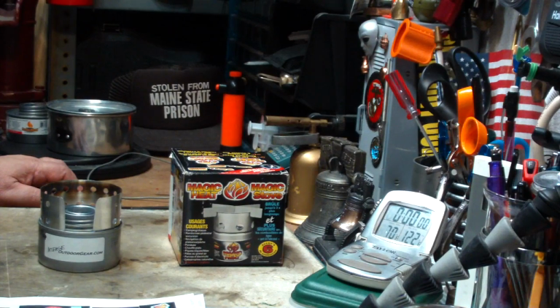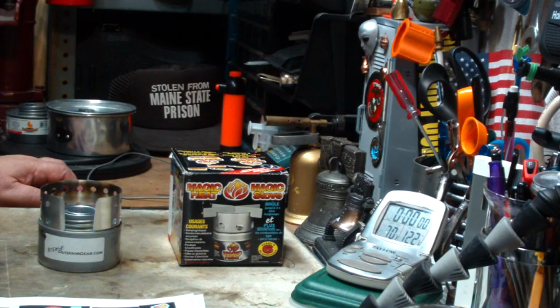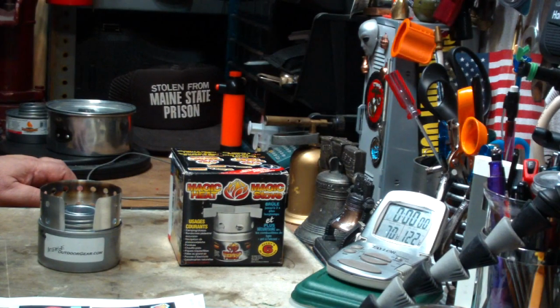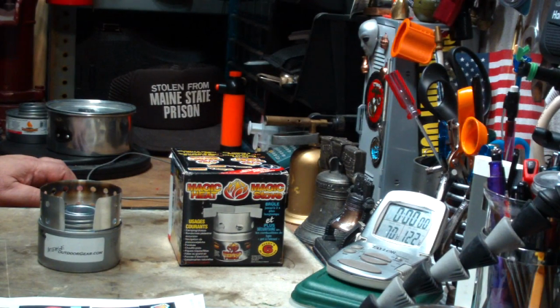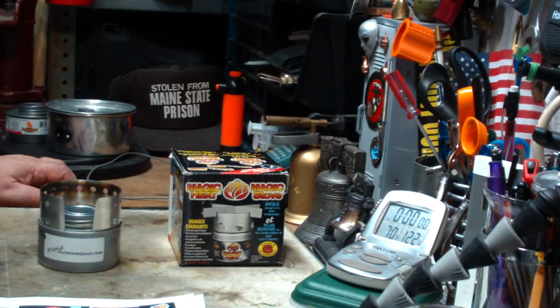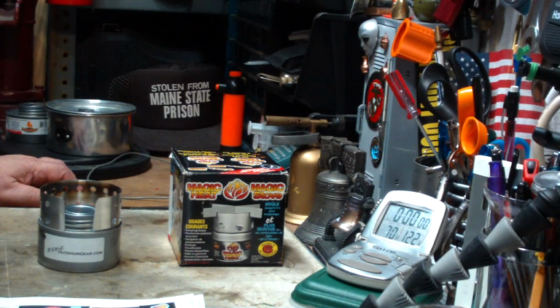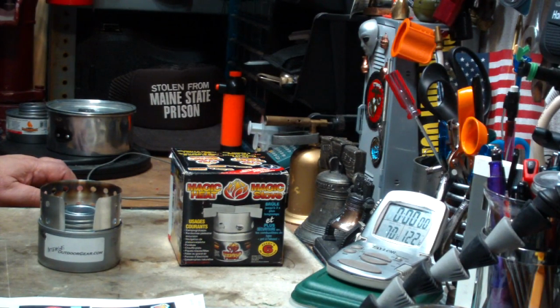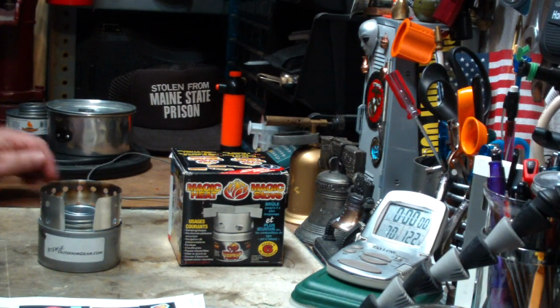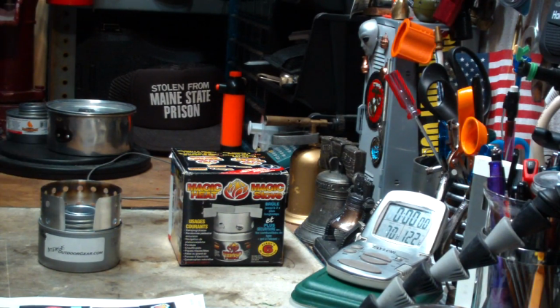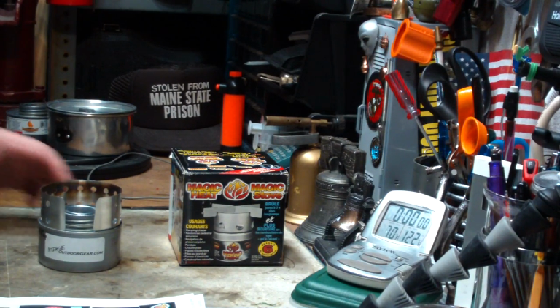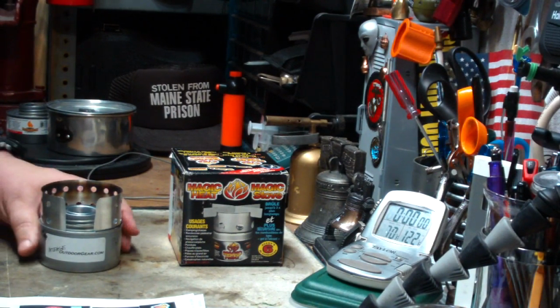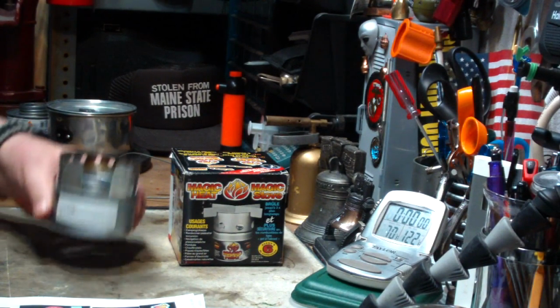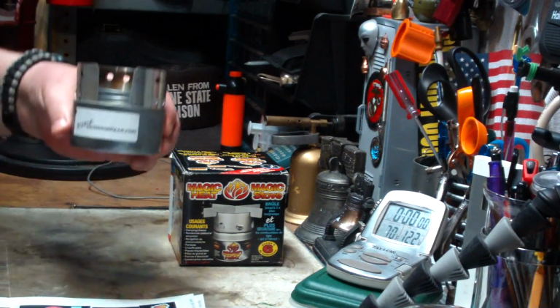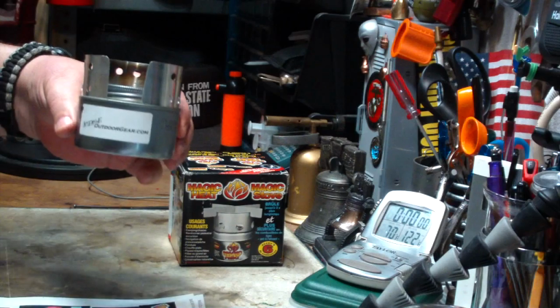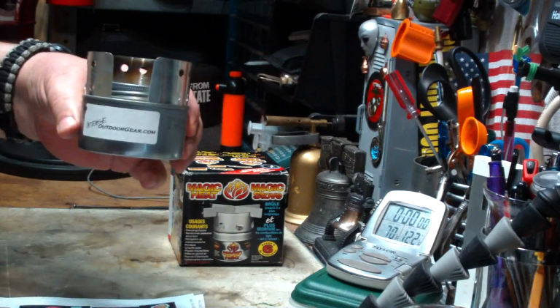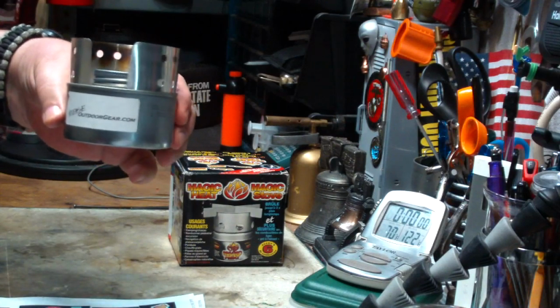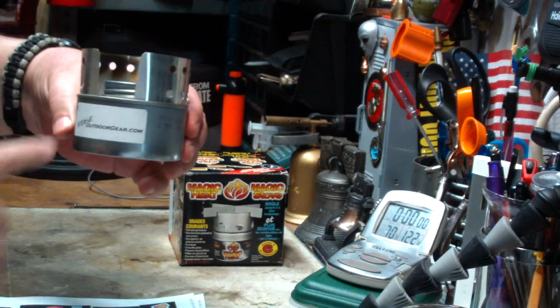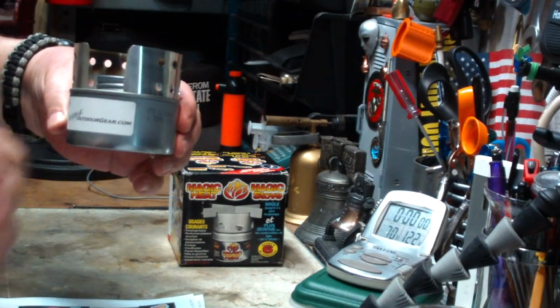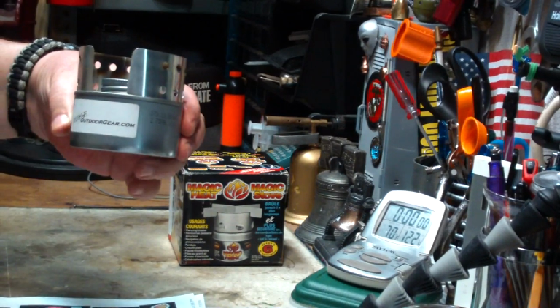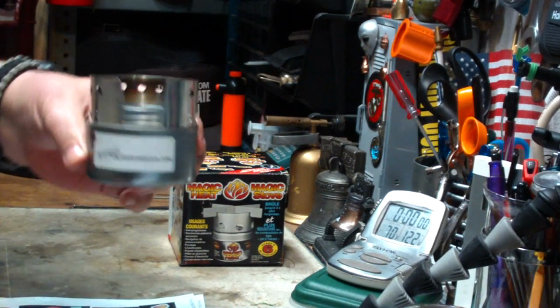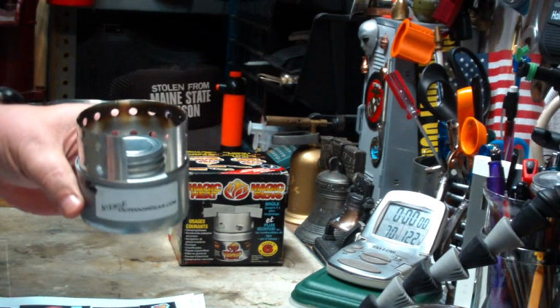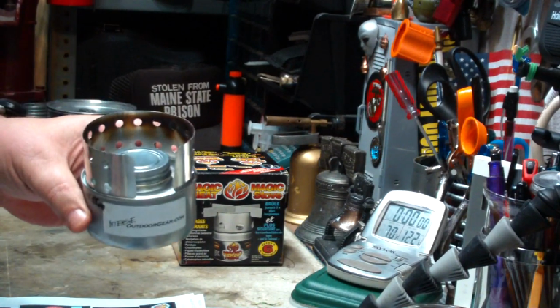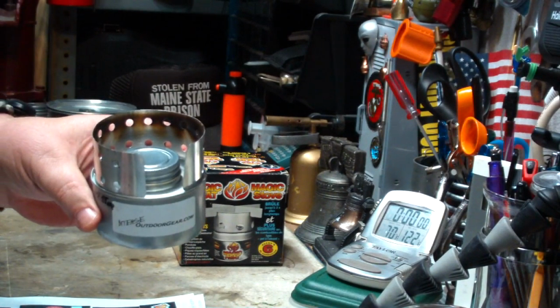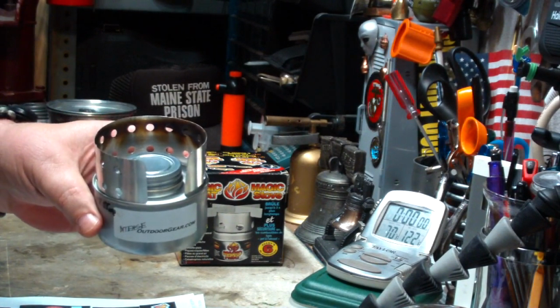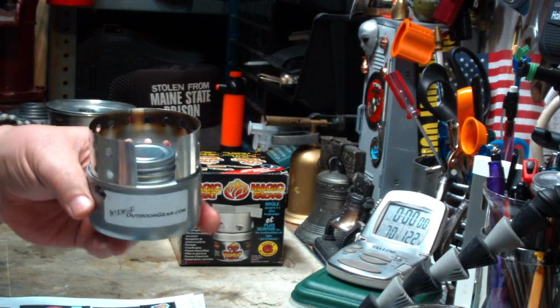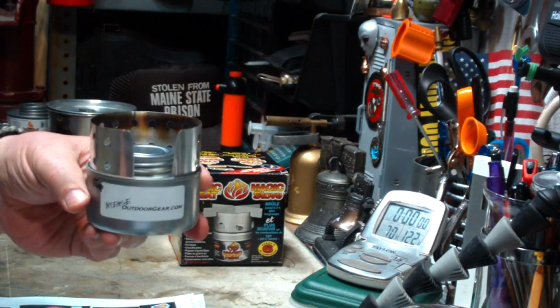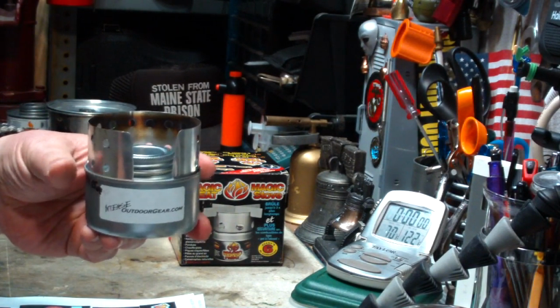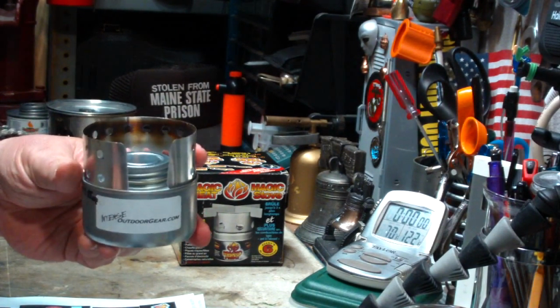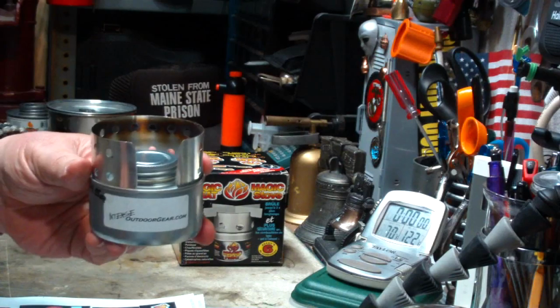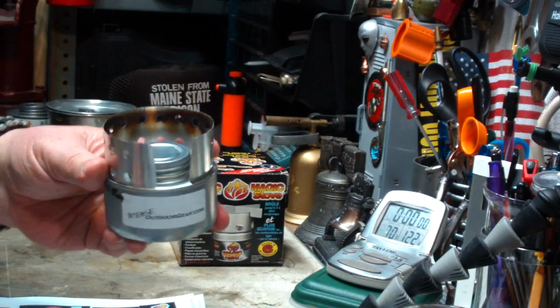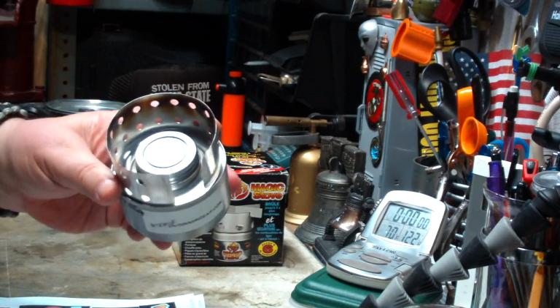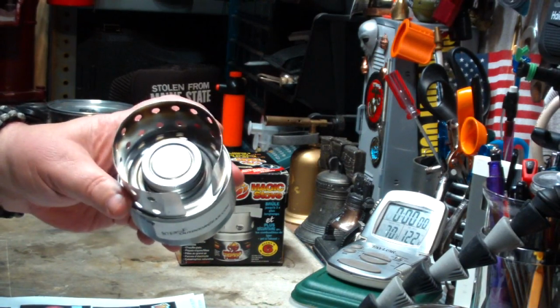Hi, Hiram here. A couple of weeks ago I did a boil test on a stove that I got from Intense Outdoor Gear — it's John's all-in-one stove.